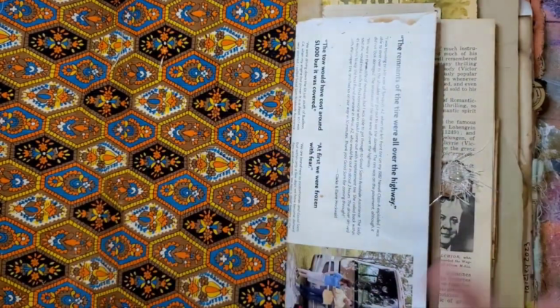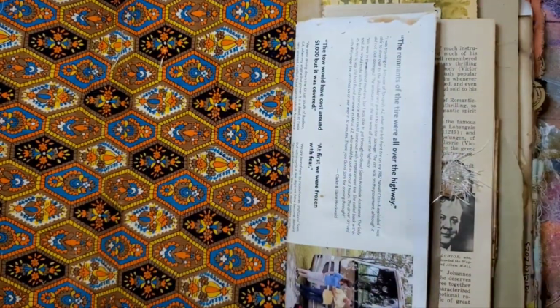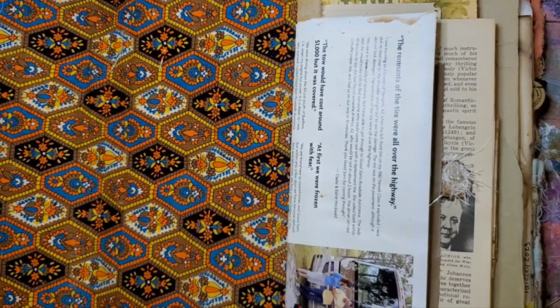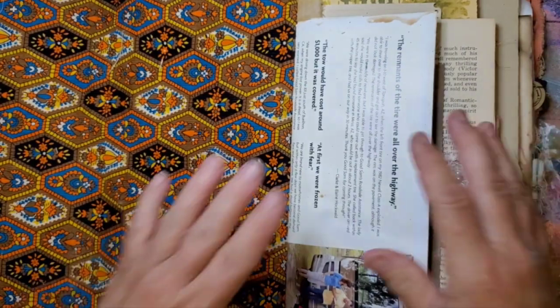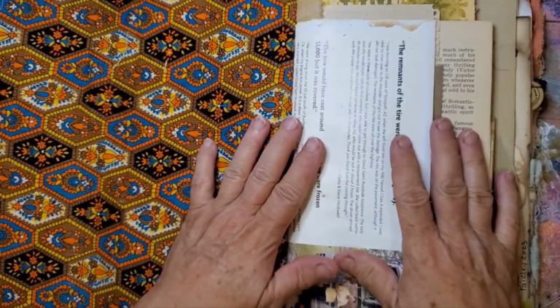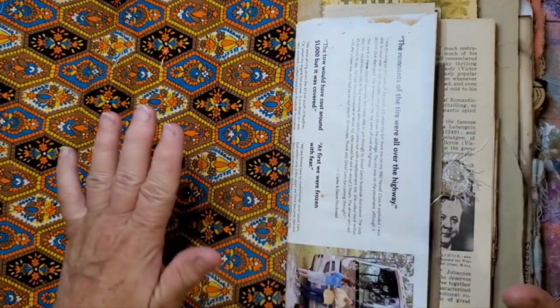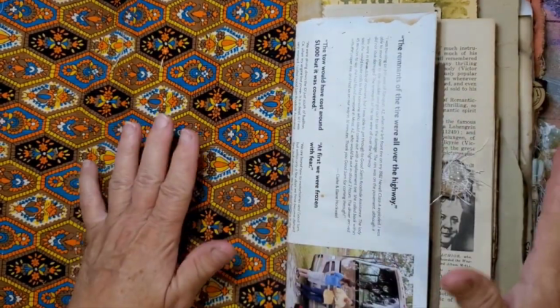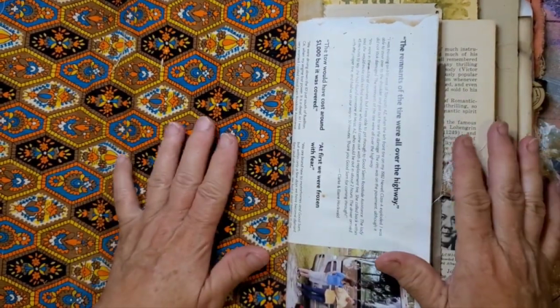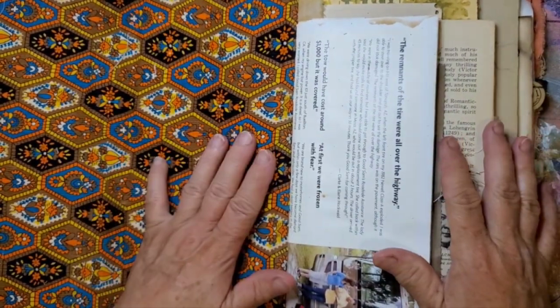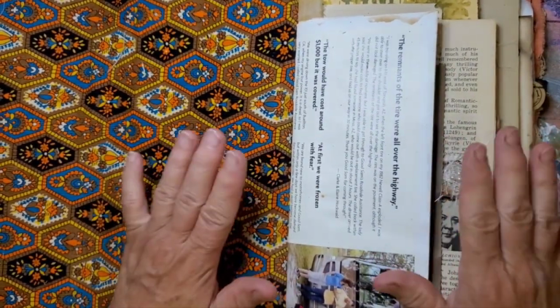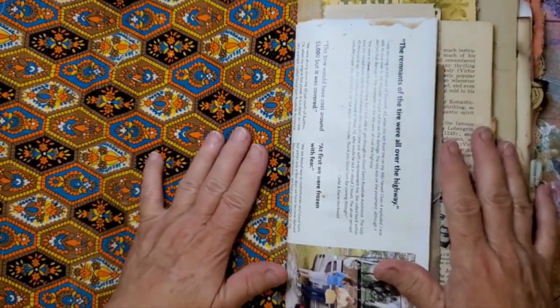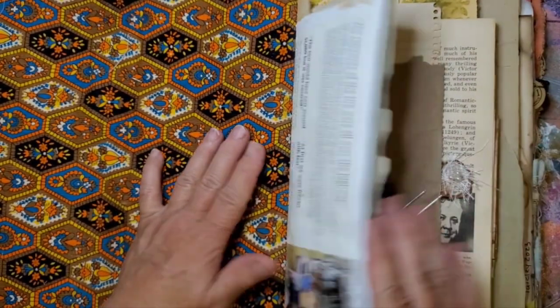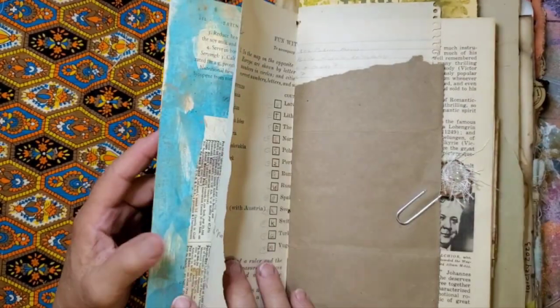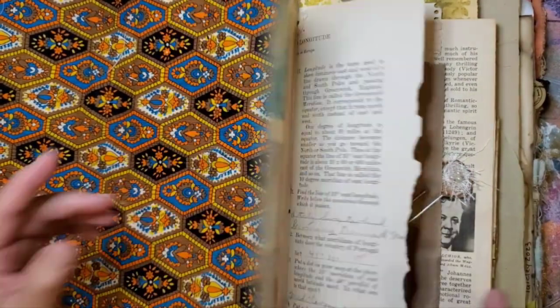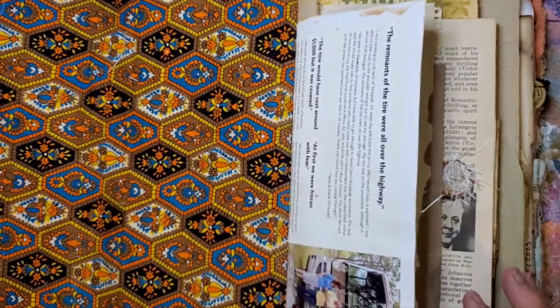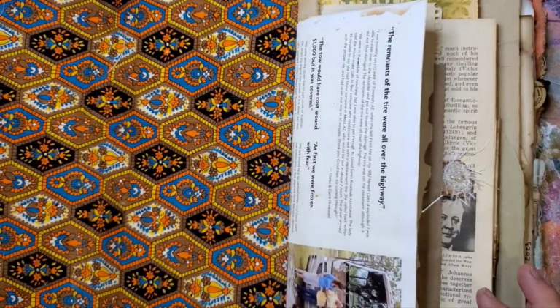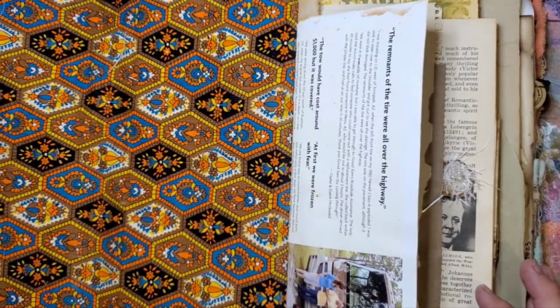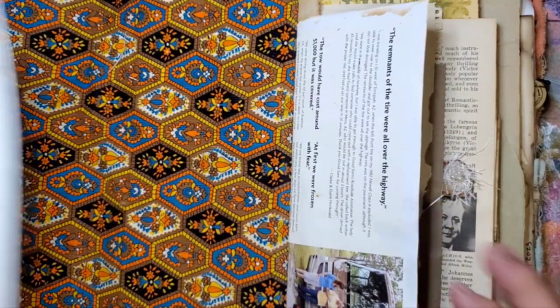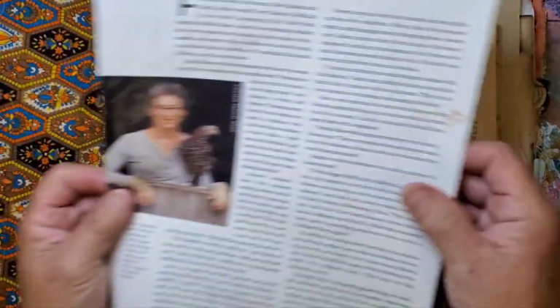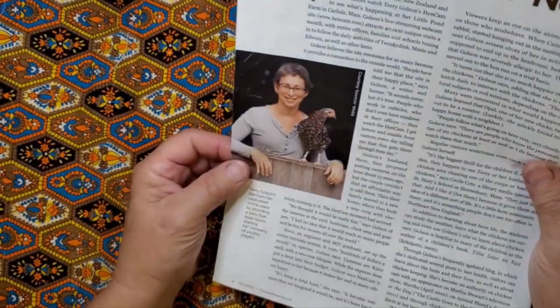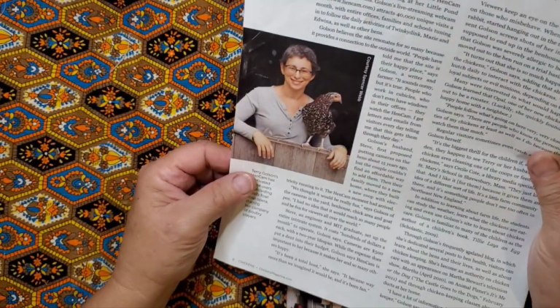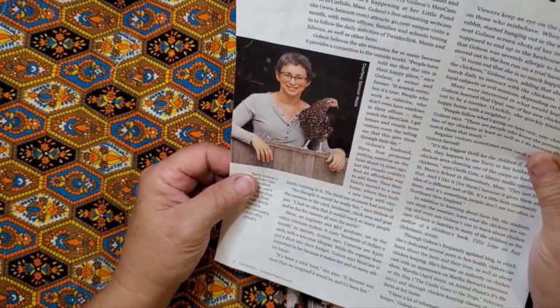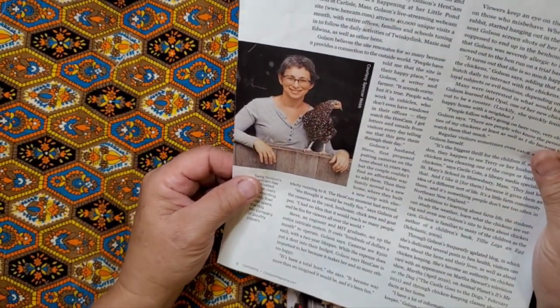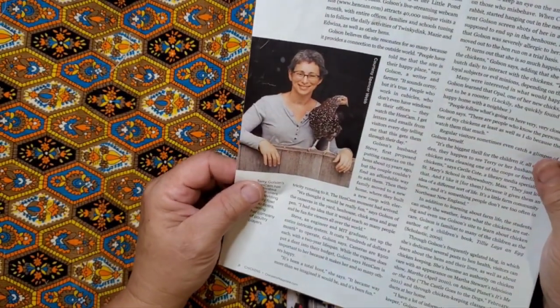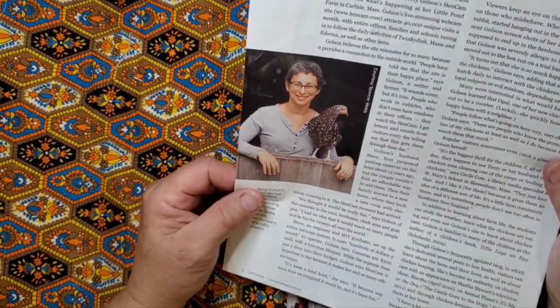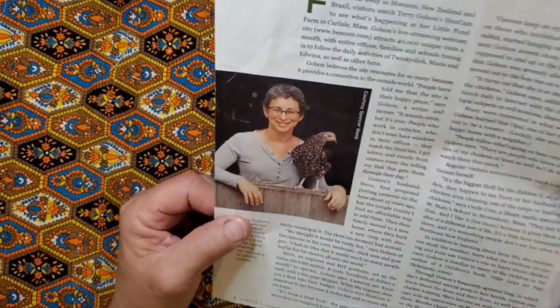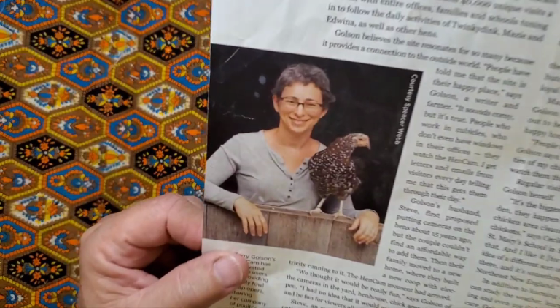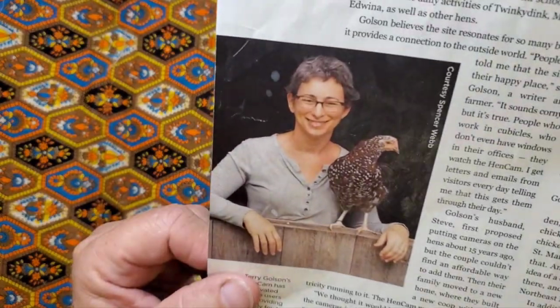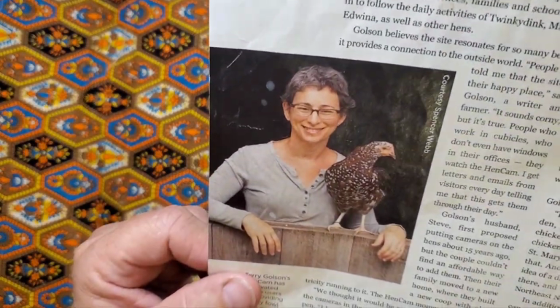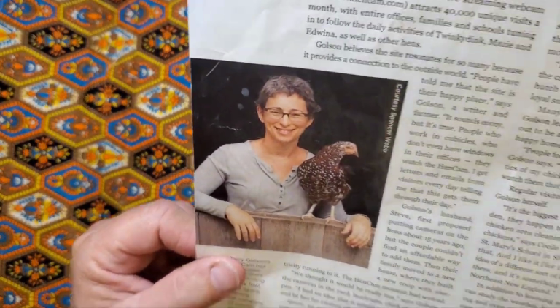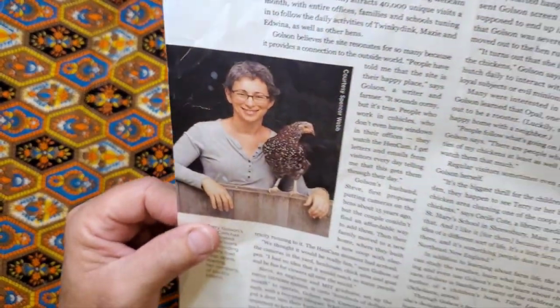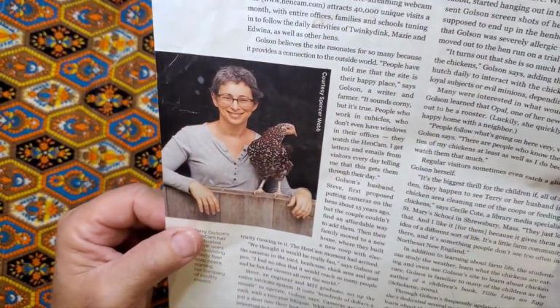All right, here we go. I want to work on a page in here. I have been saving this picture of this cute little lady for I don't know how long.